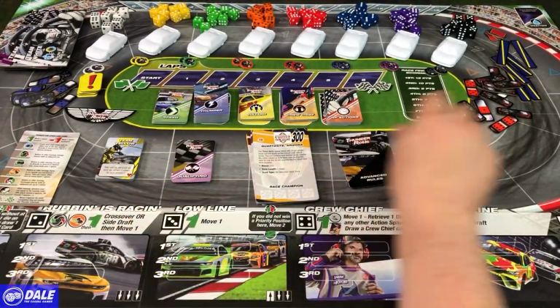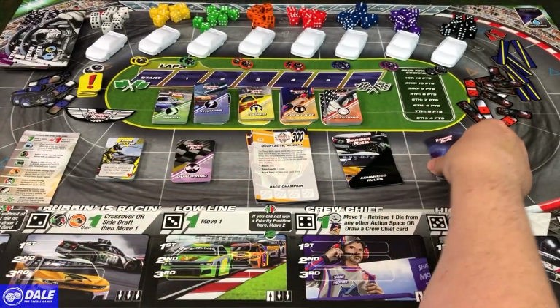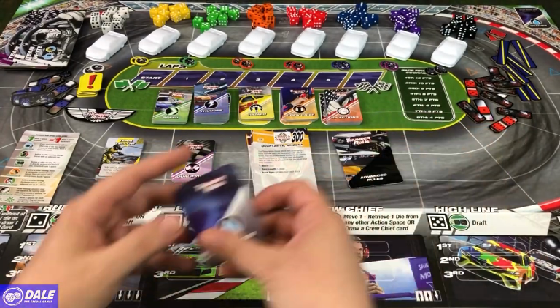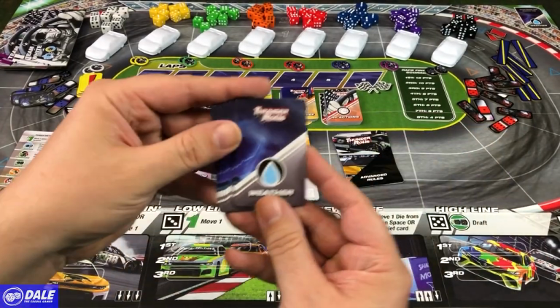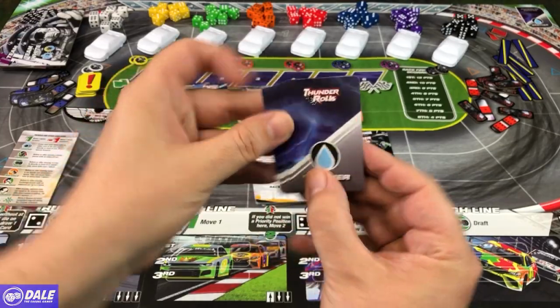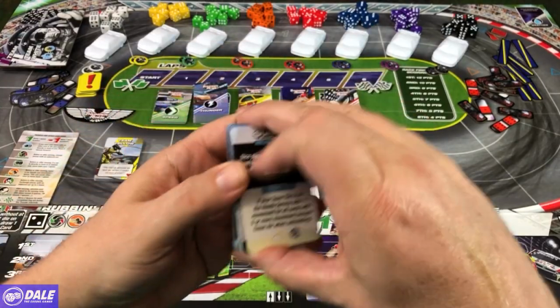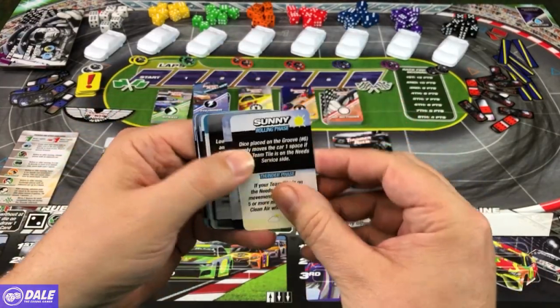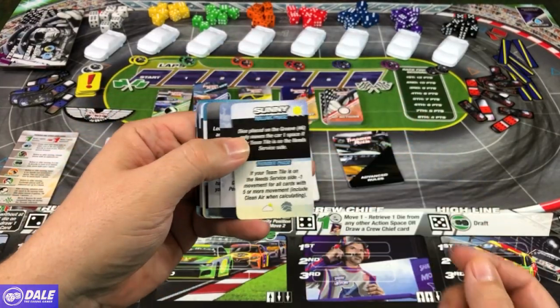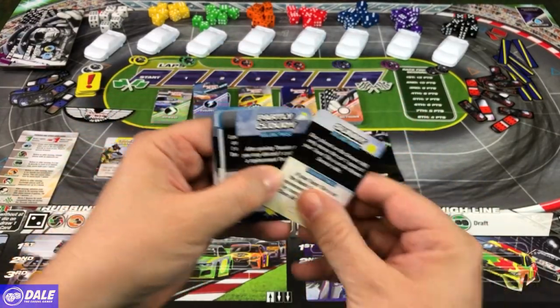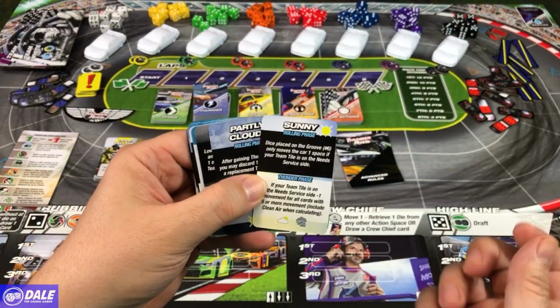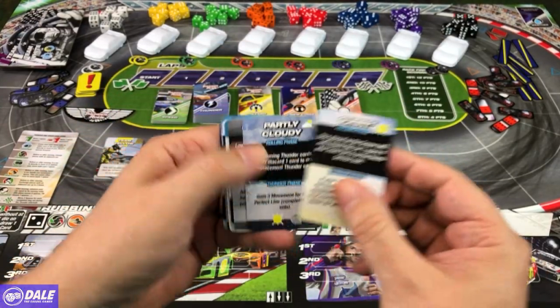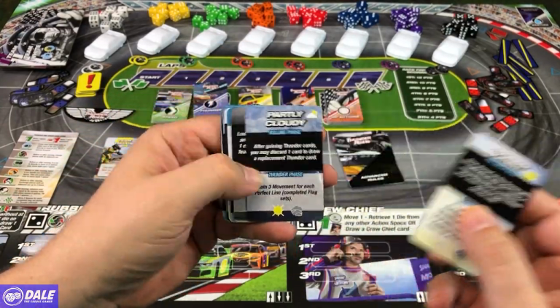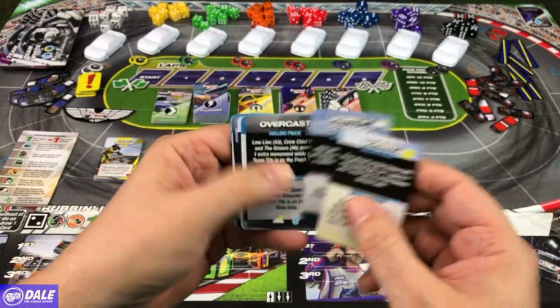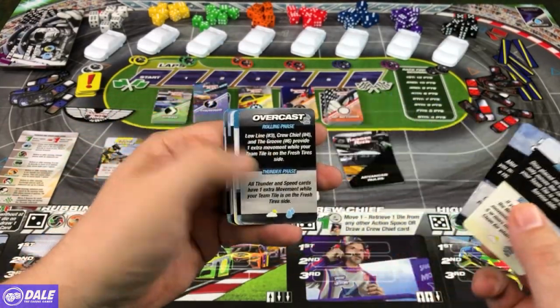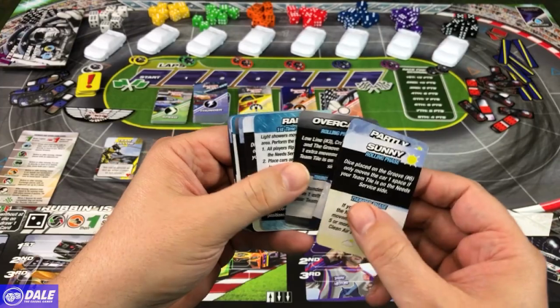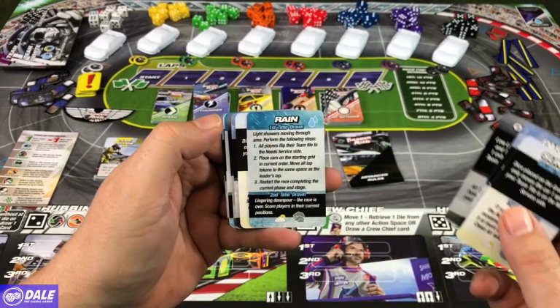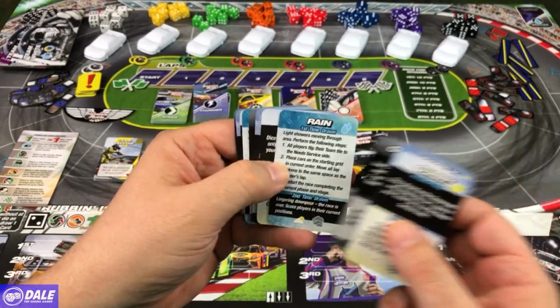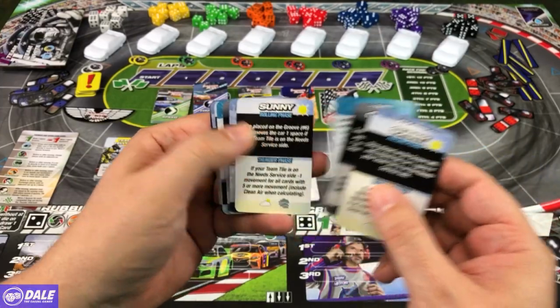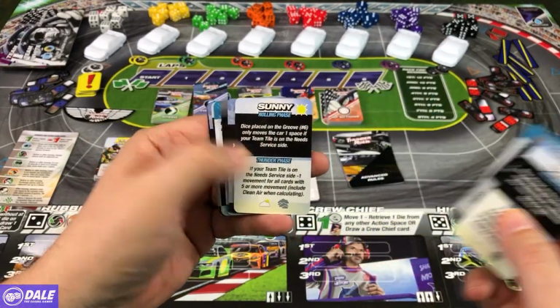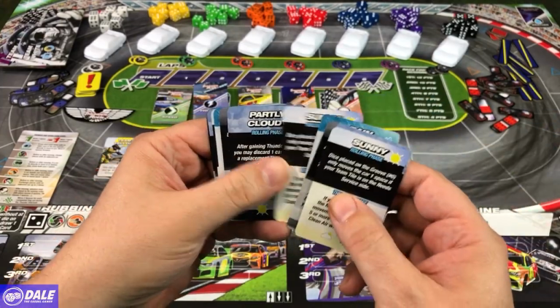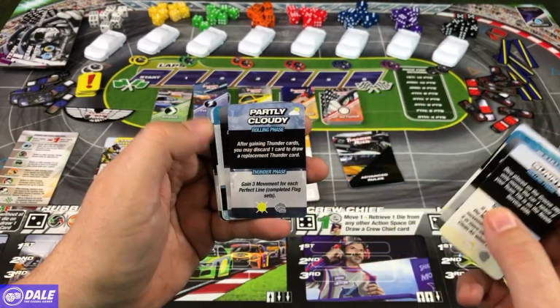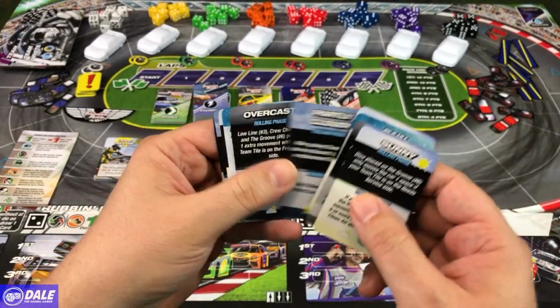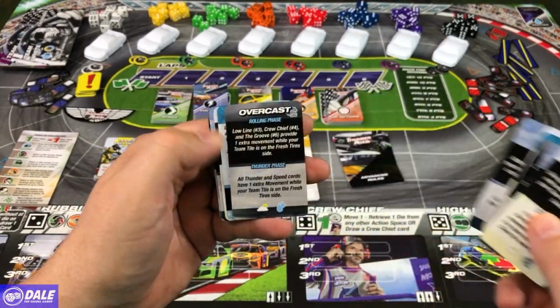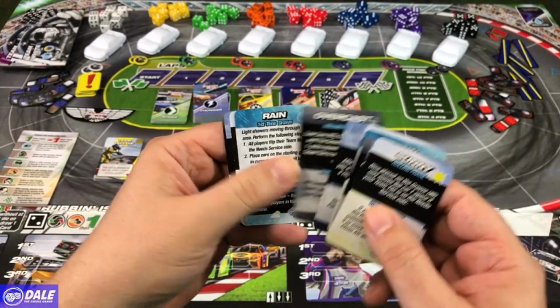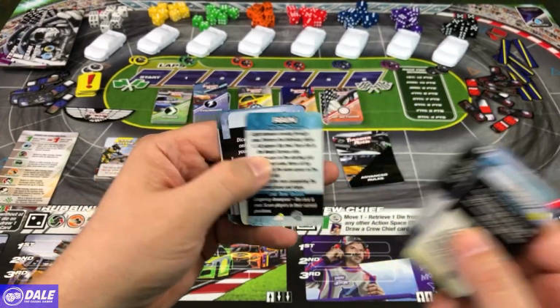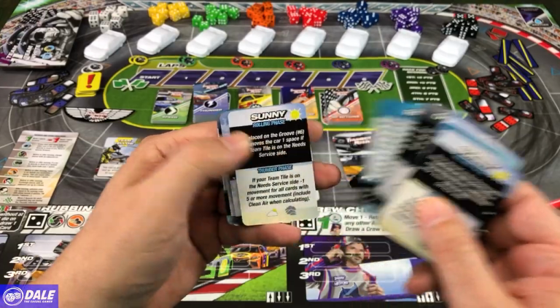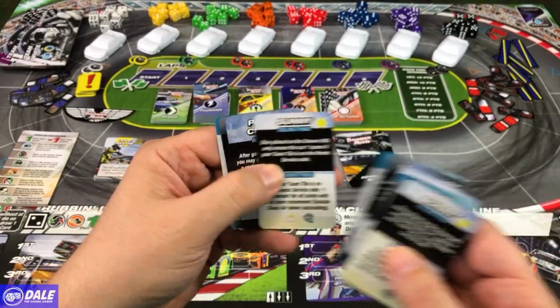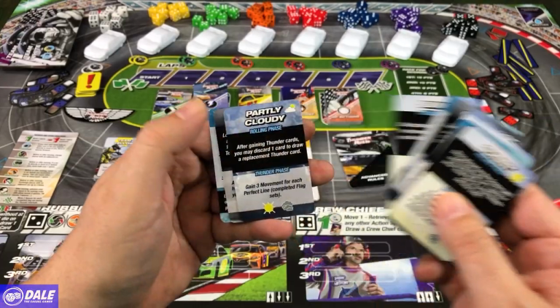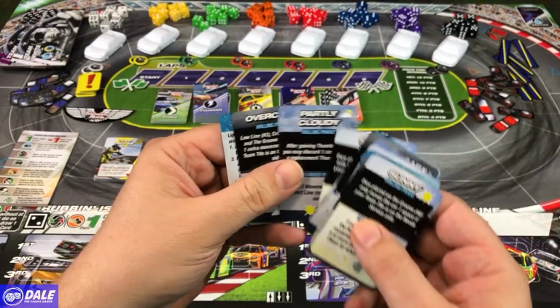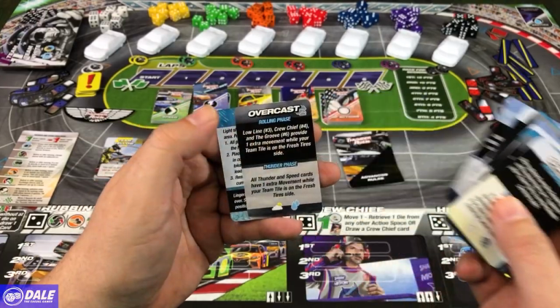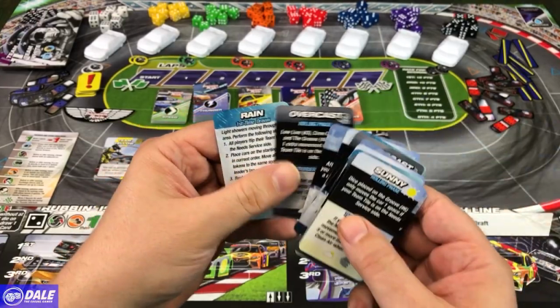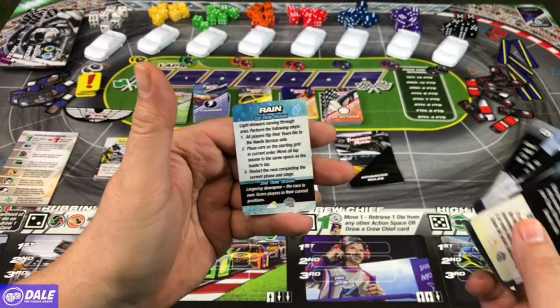Then we've got some weather cards — for when it's nice and sunny, partly cloudy, overcast, rain, some more sunny, partly cloudy, overcast. So just different versions for different types of weather.